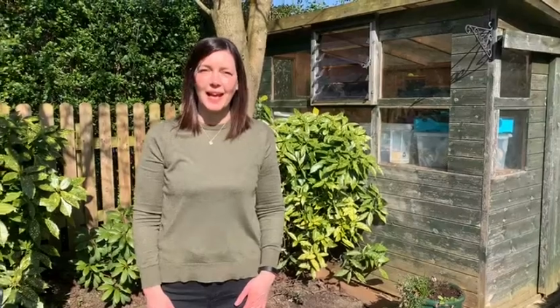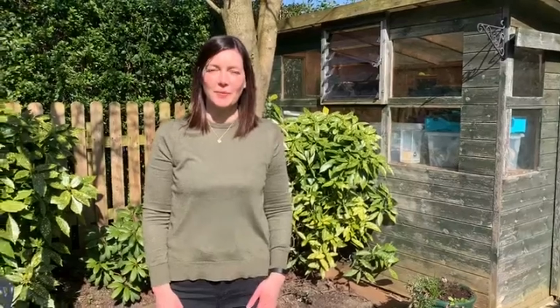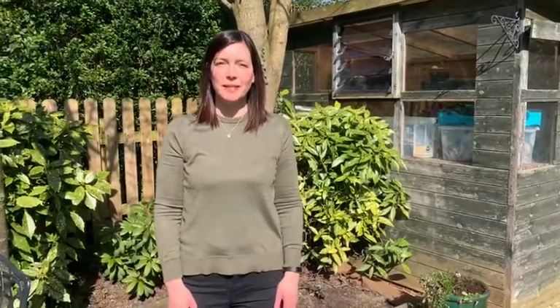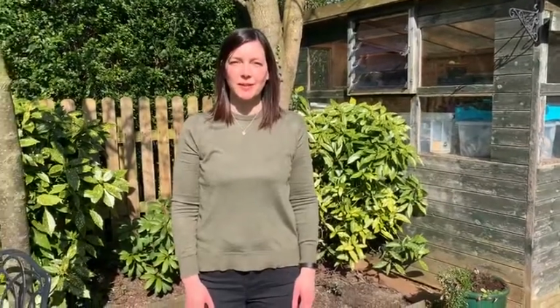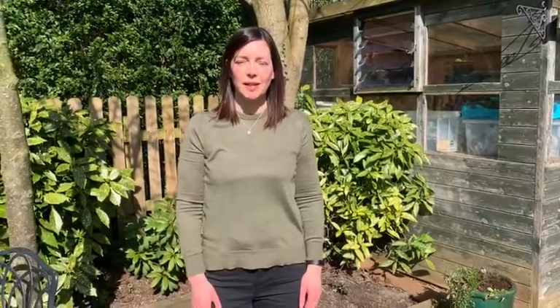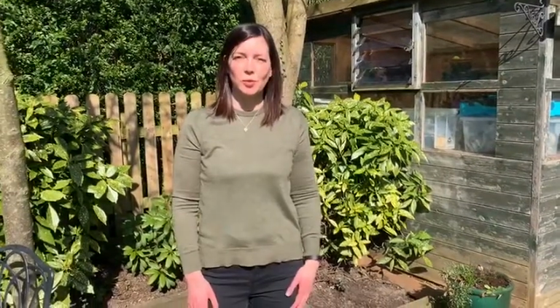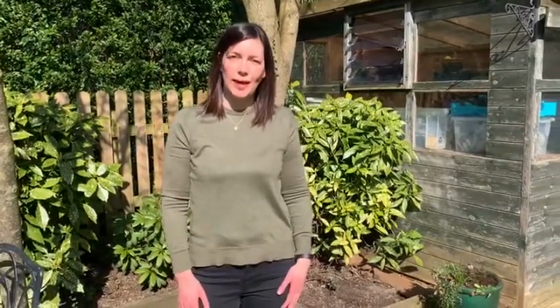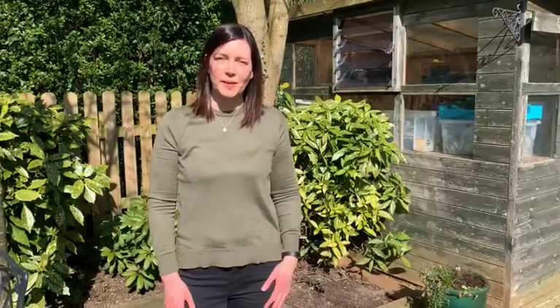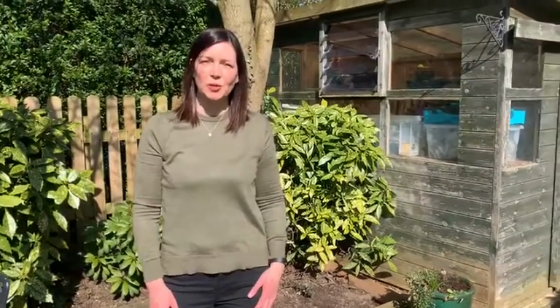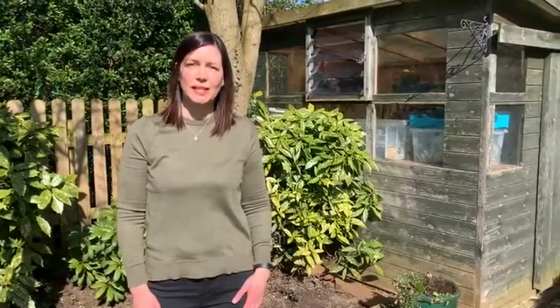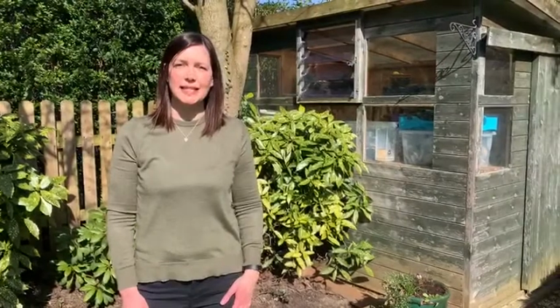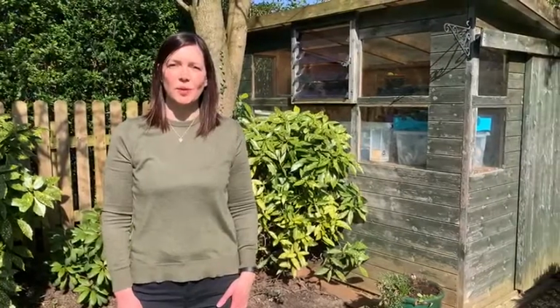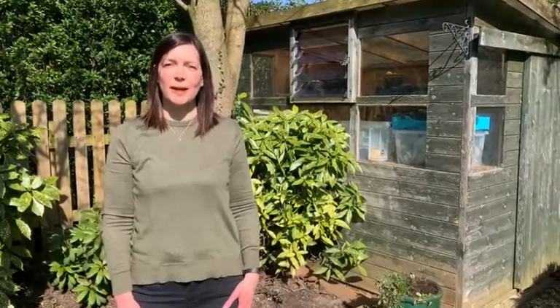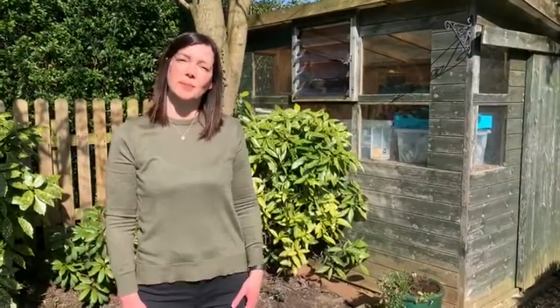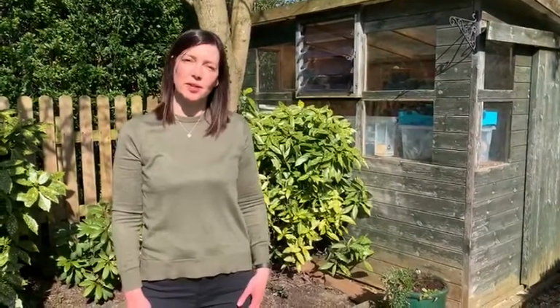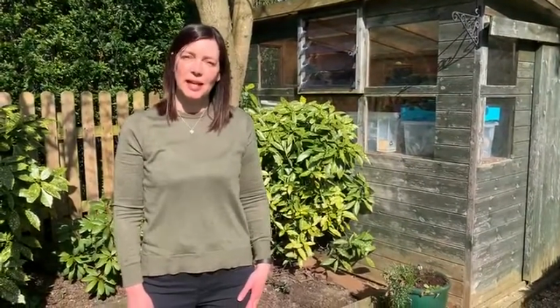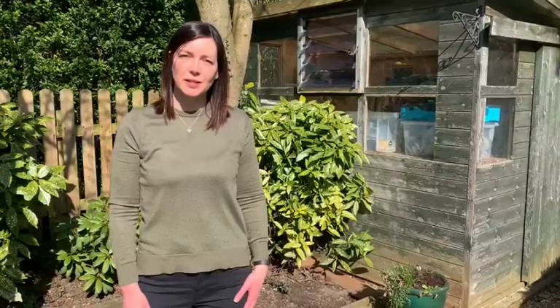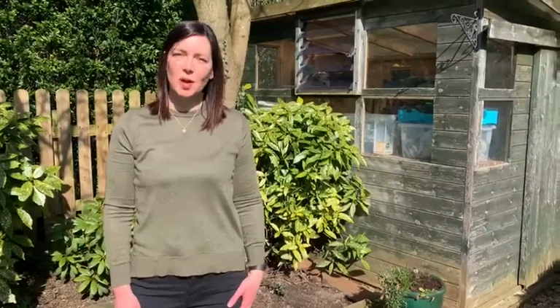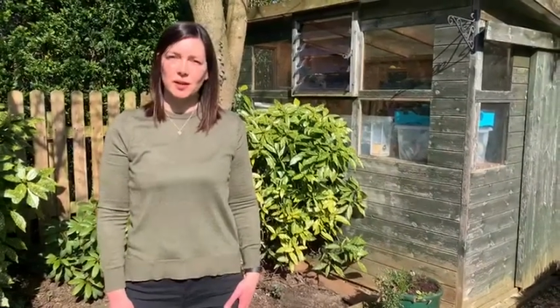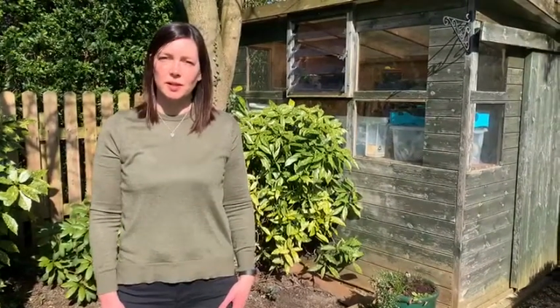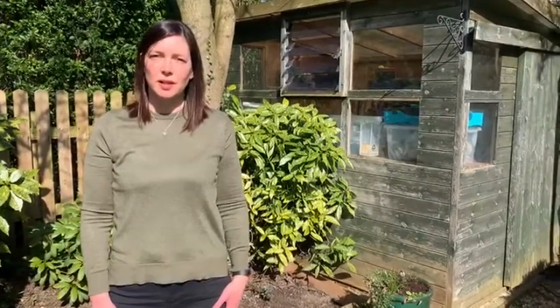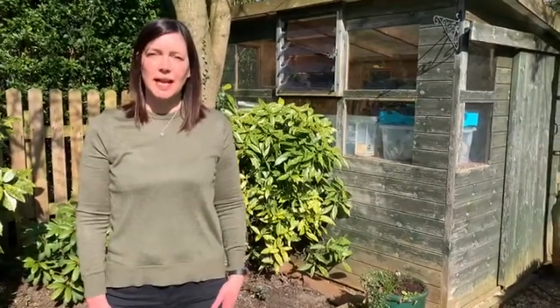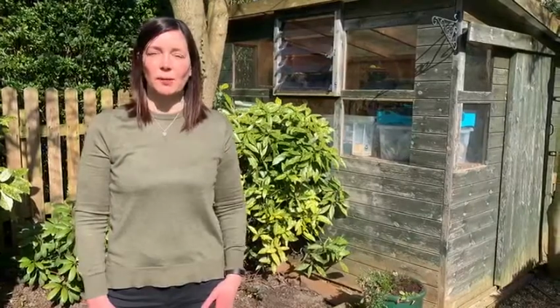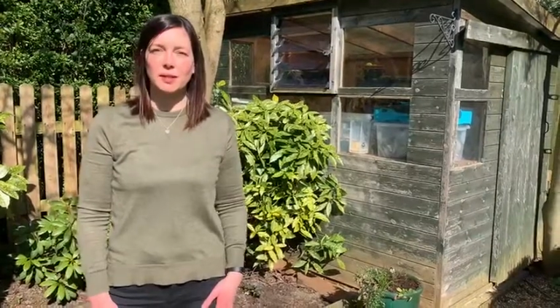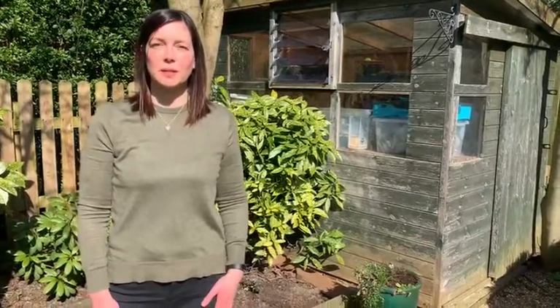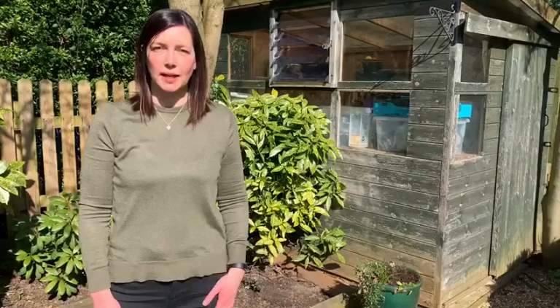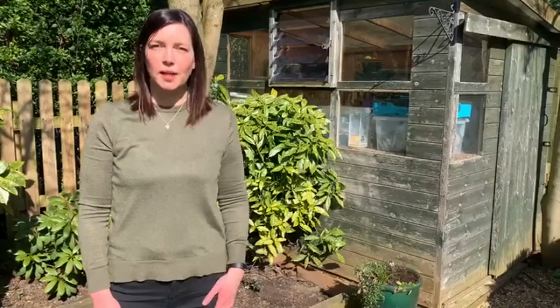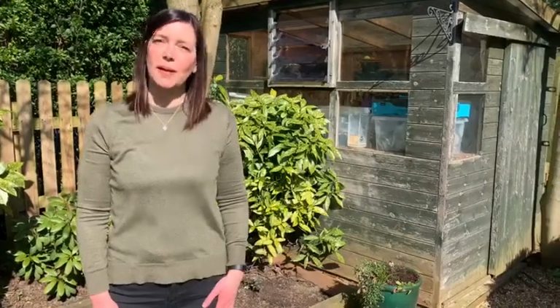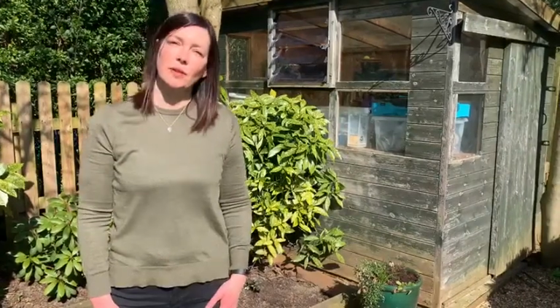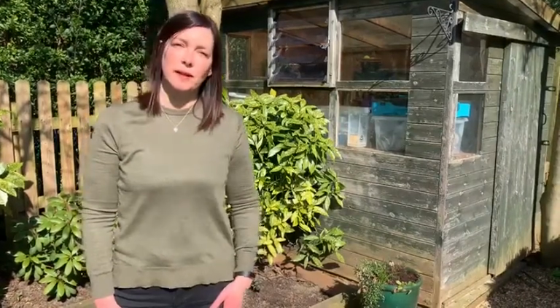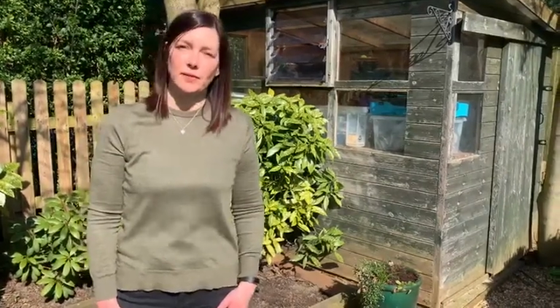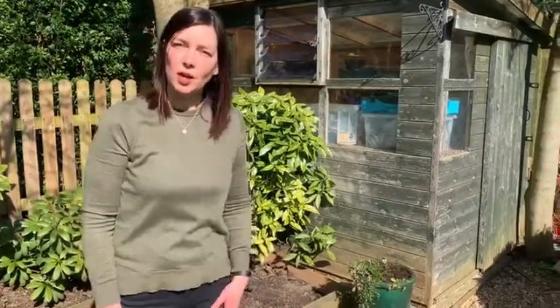Hello everybody, it's Mrs Clifford. Hope you're all okay. It's a lovely sunny day today so I thought I'd come out into my garden and try and do some garden art. So today I thought I would try to make a spider. Come and have a look at the things that I found in my garden.